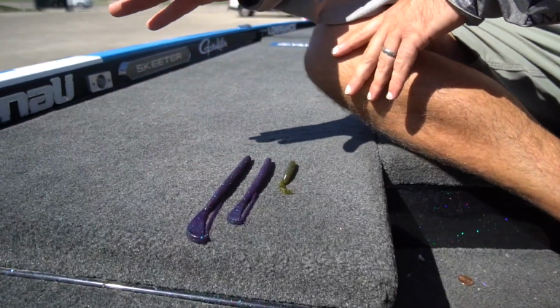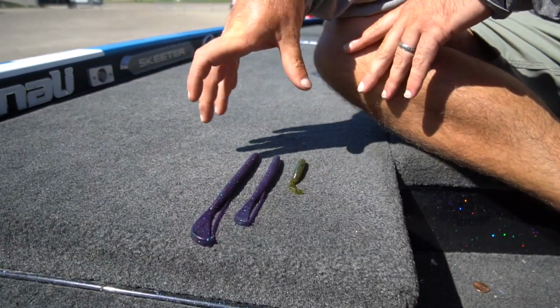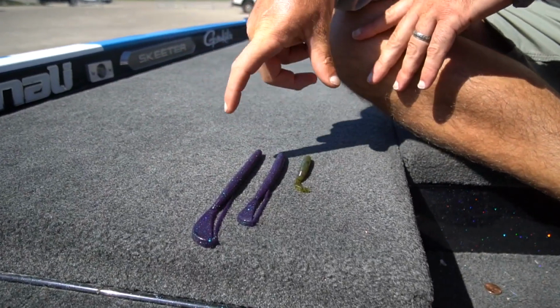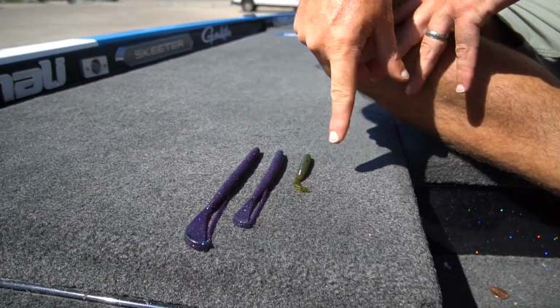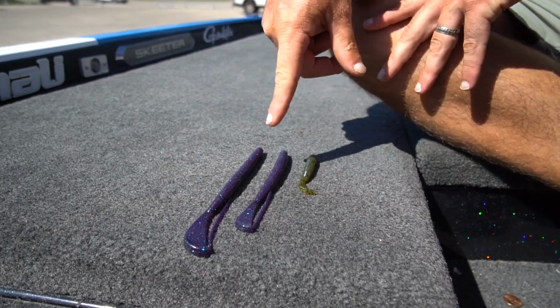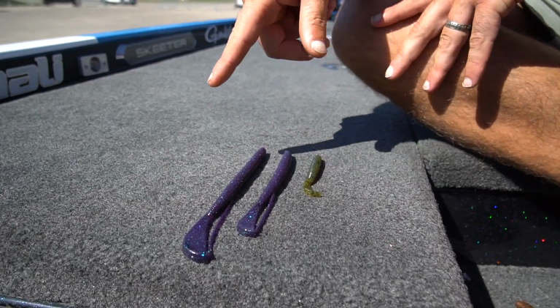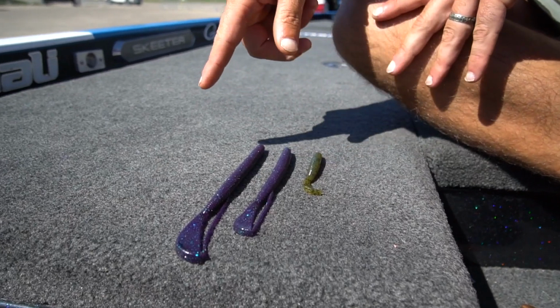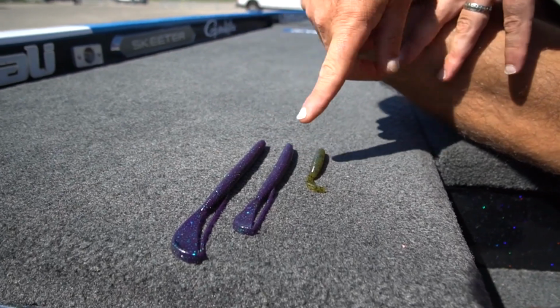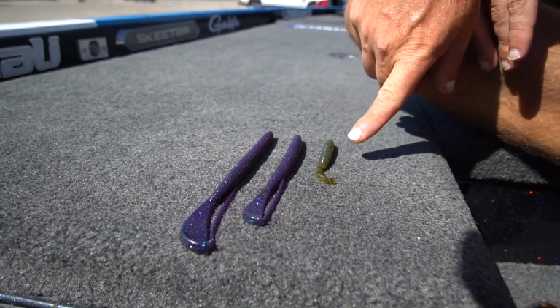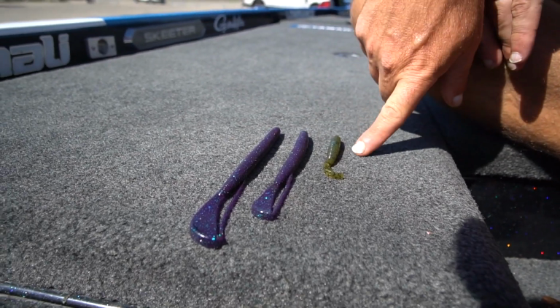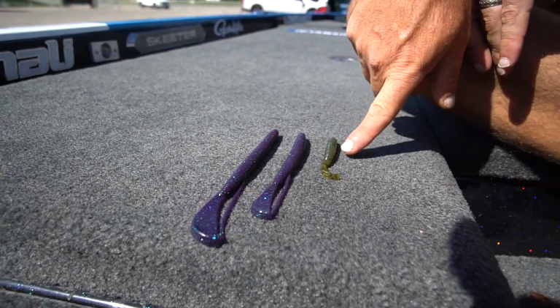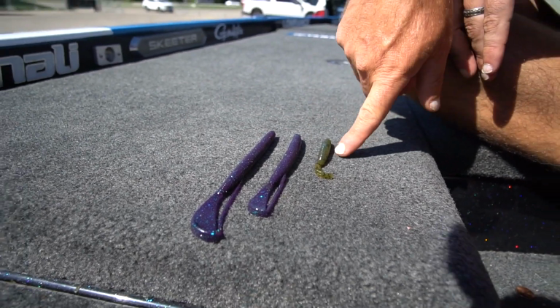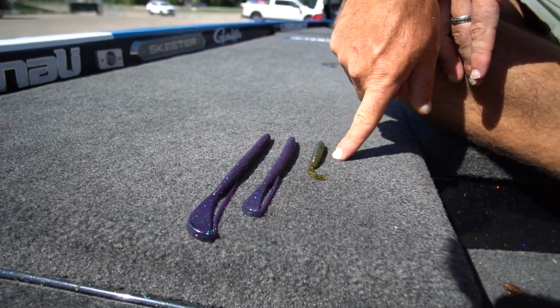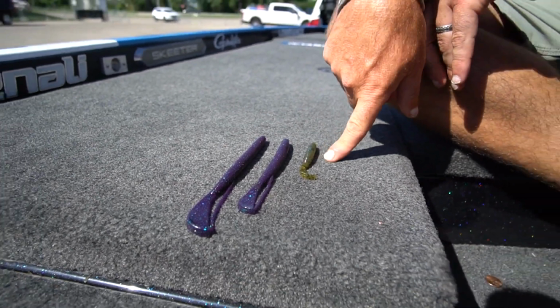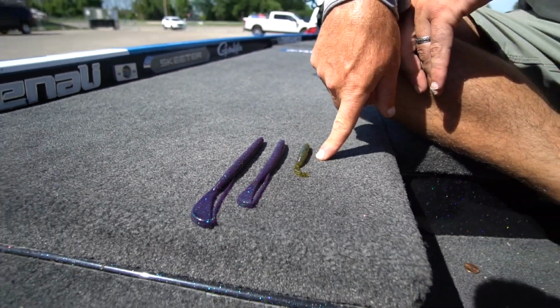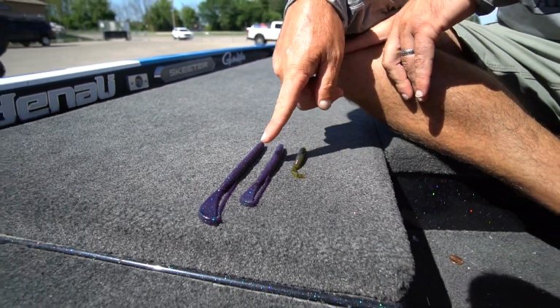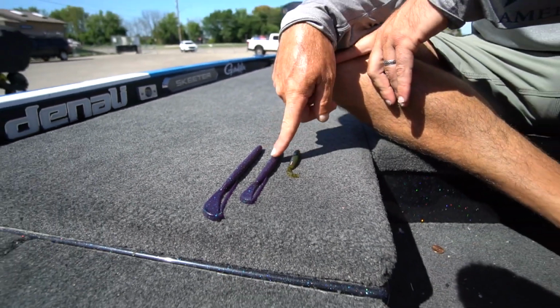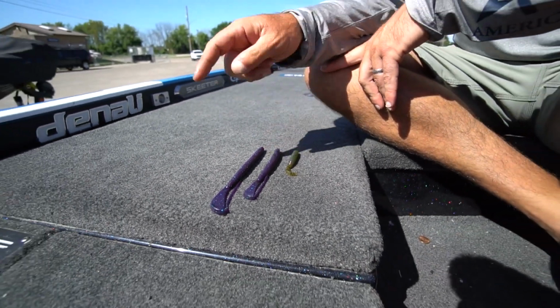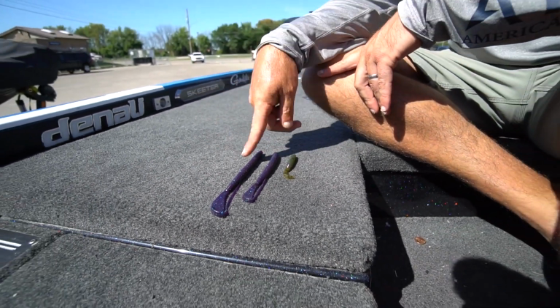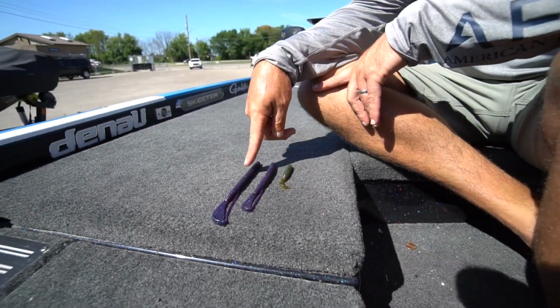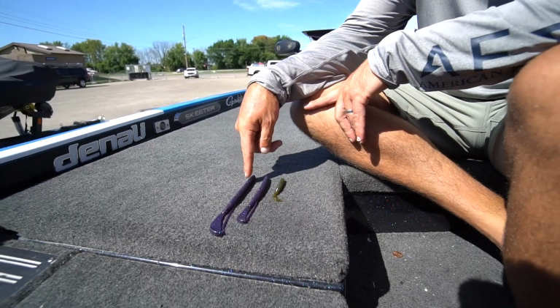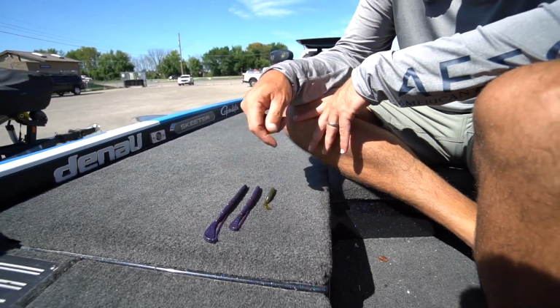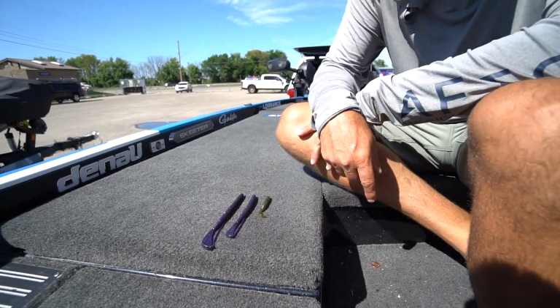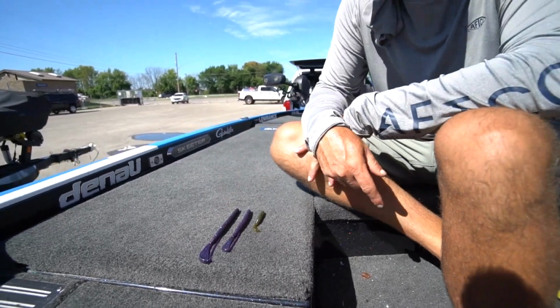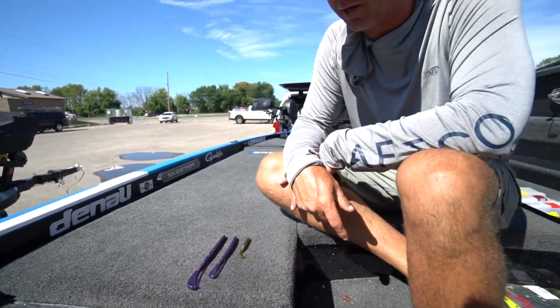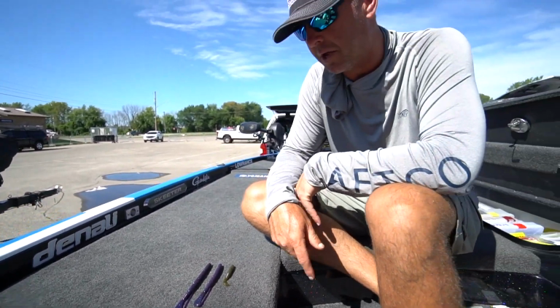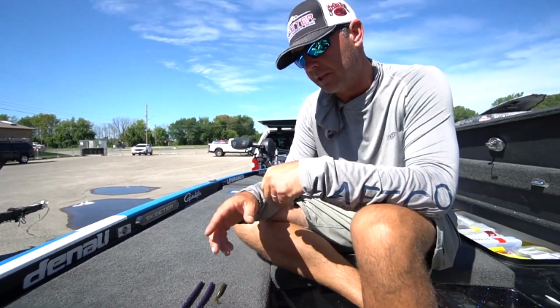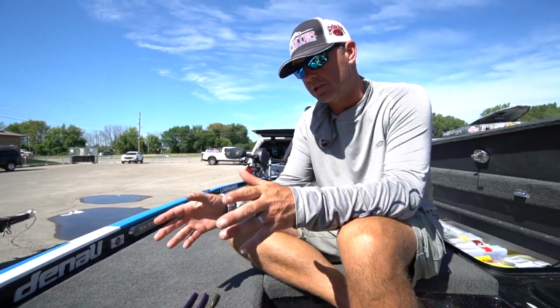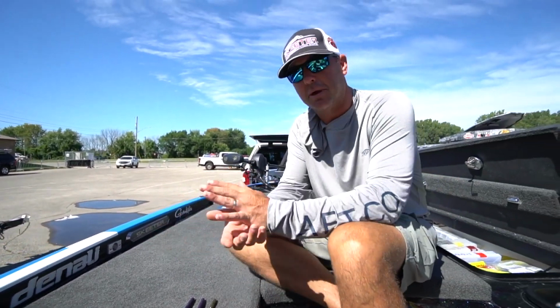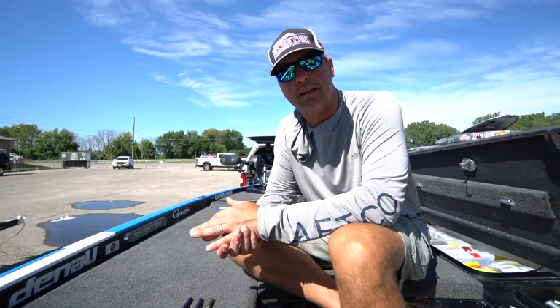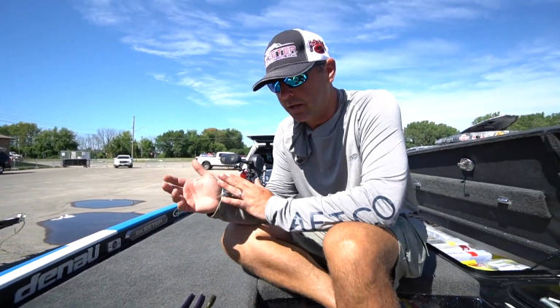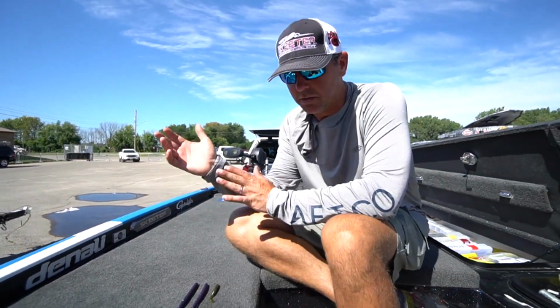We're making it in three different sizes now. This is the brand new smaller one, this is our middle version, and this is the bigger version.